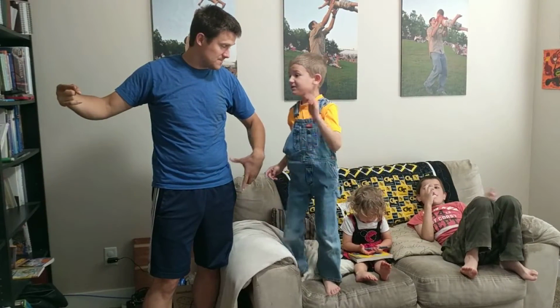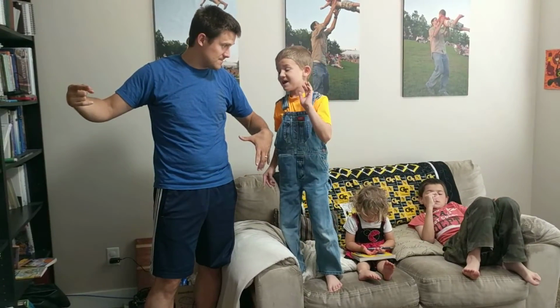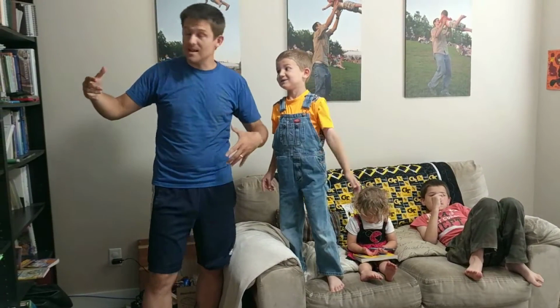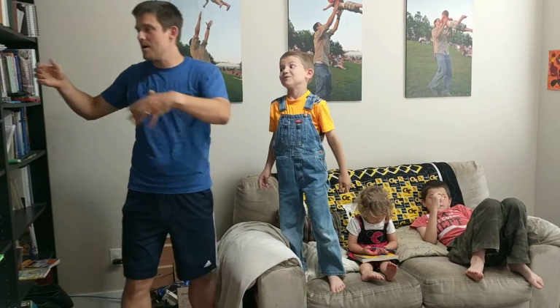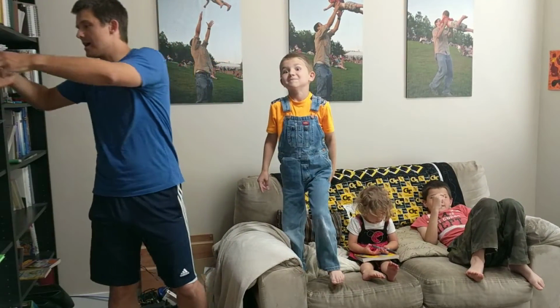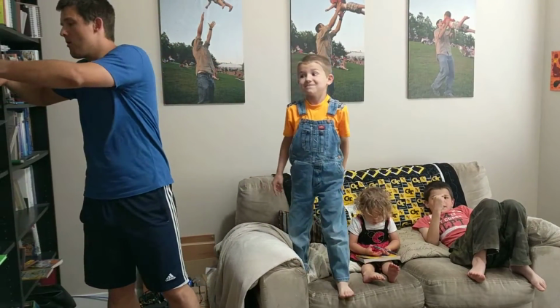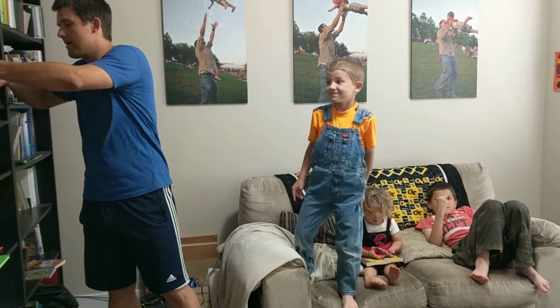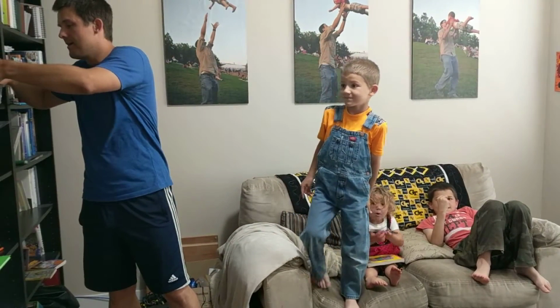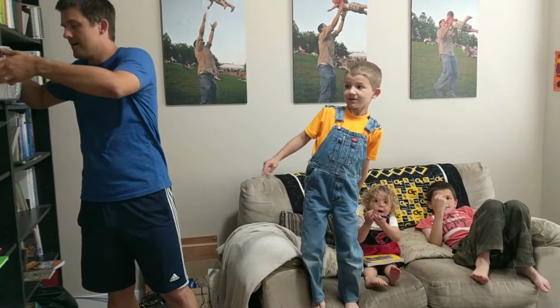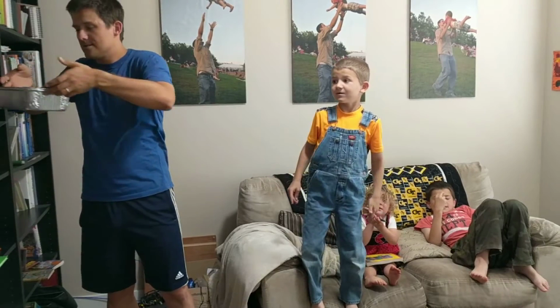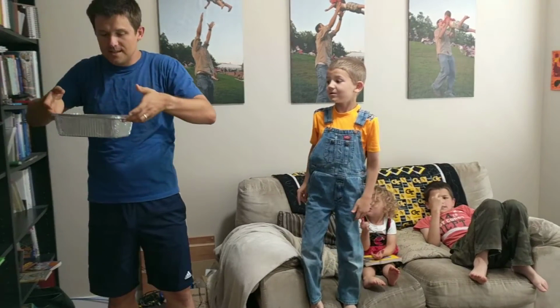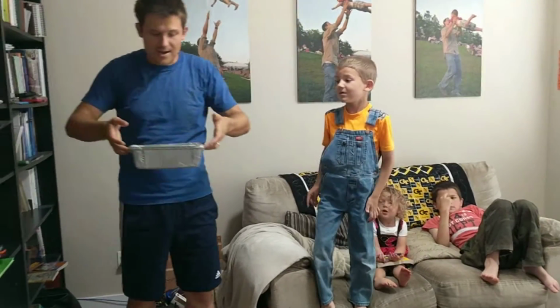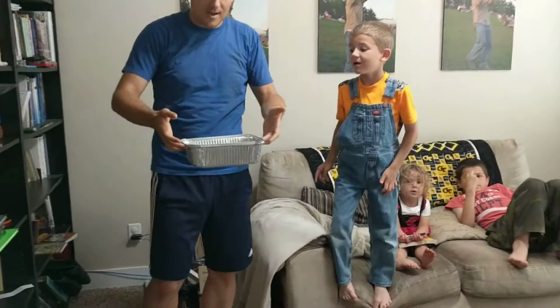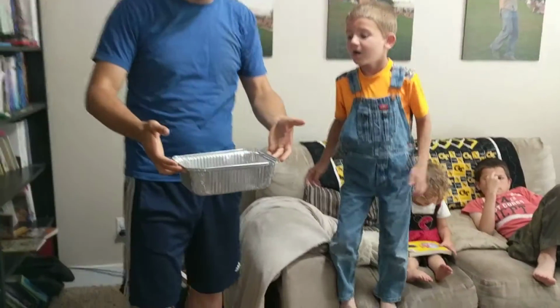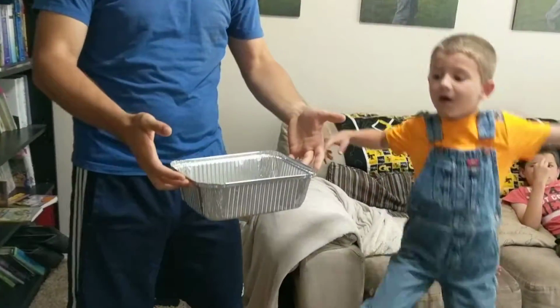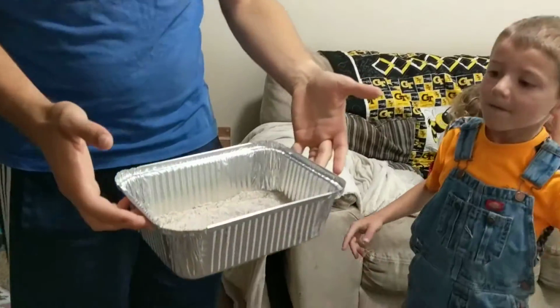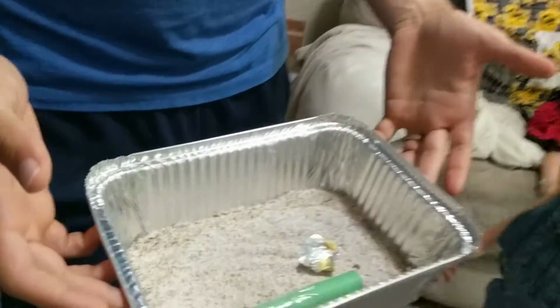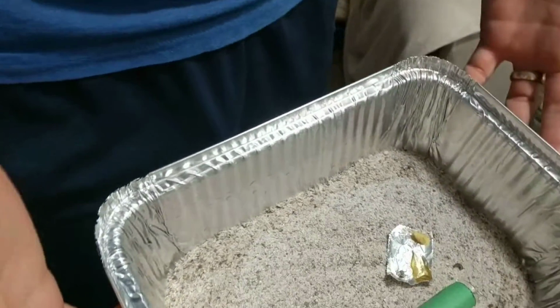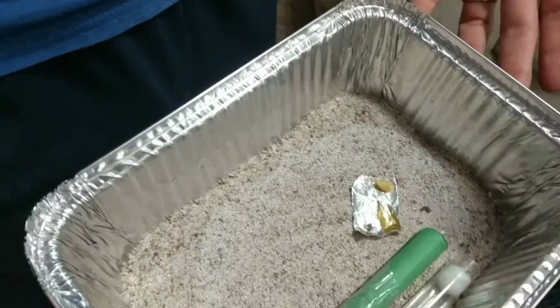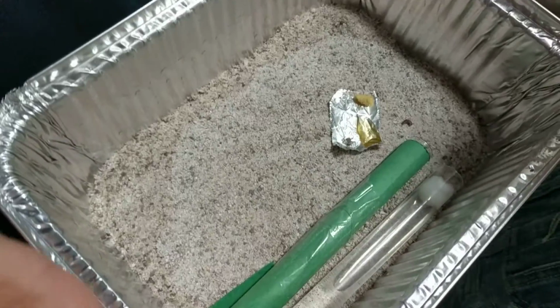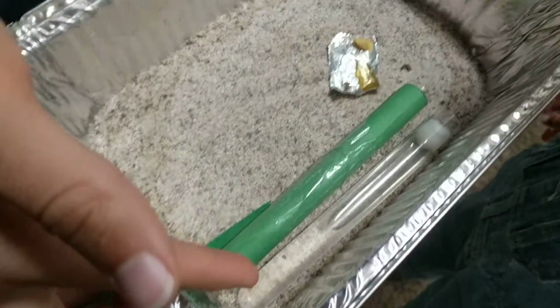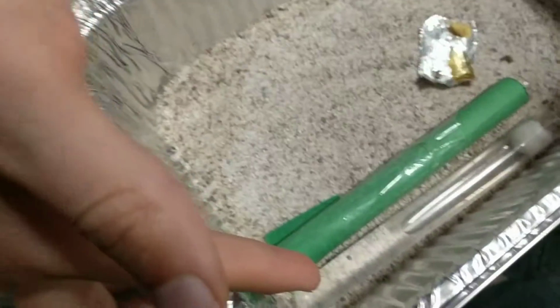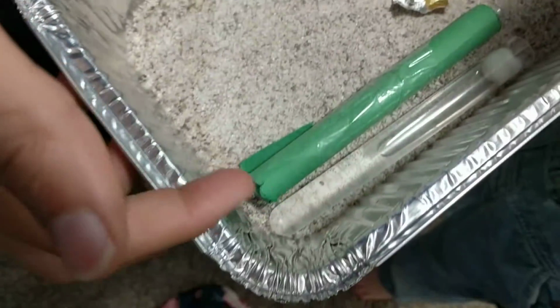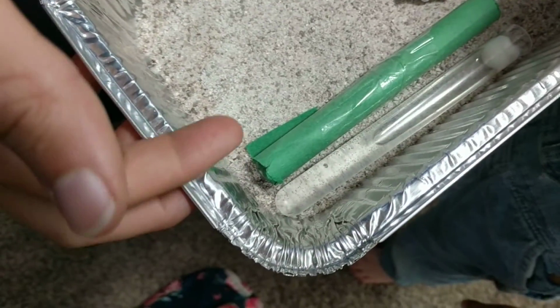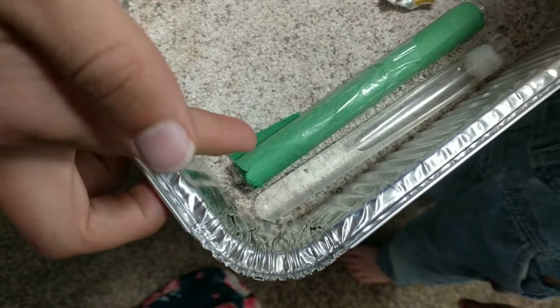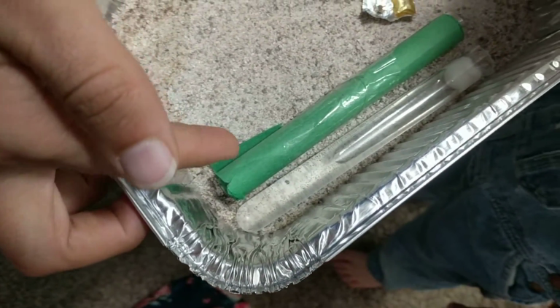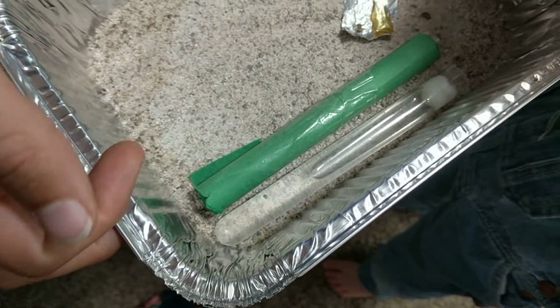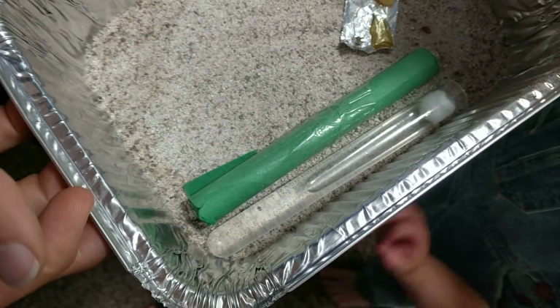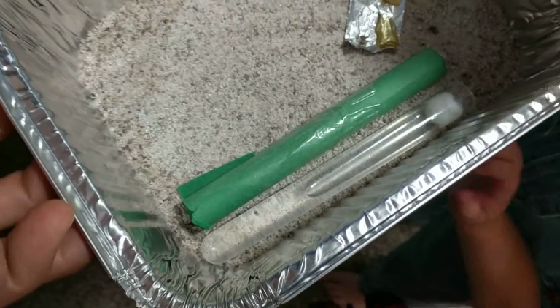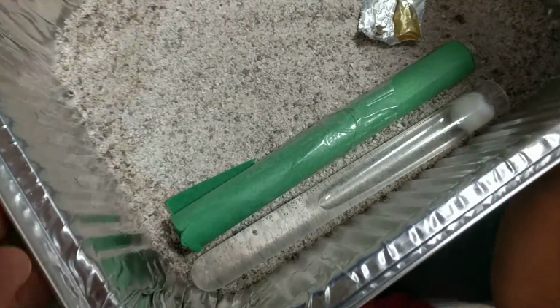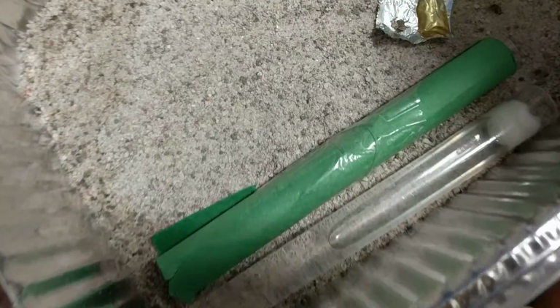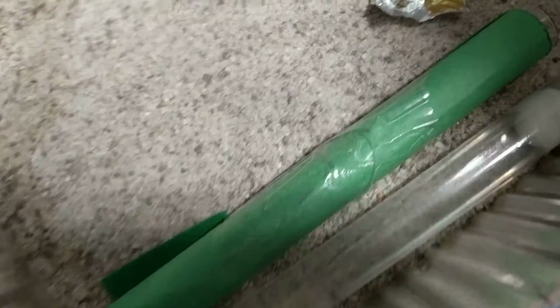First up is the Tetramorium. We've moved them into a new little habitat. That's actually sugar water in that test tube and they're all in here. They've probably got a good 15 workers.